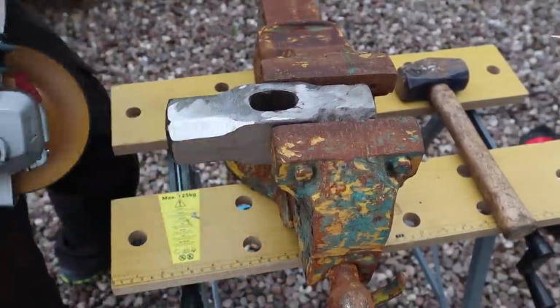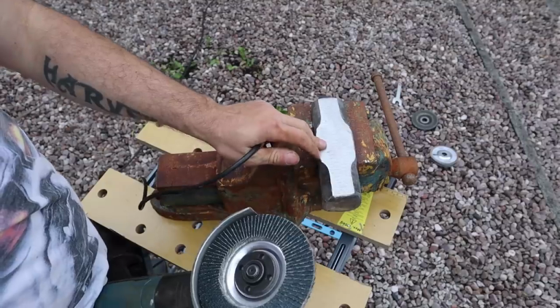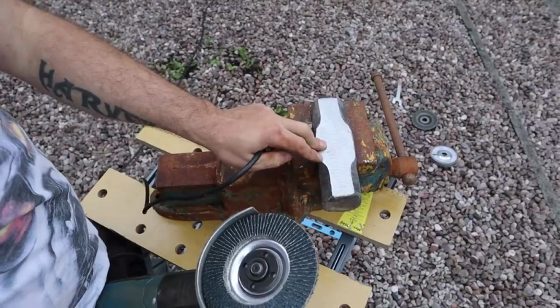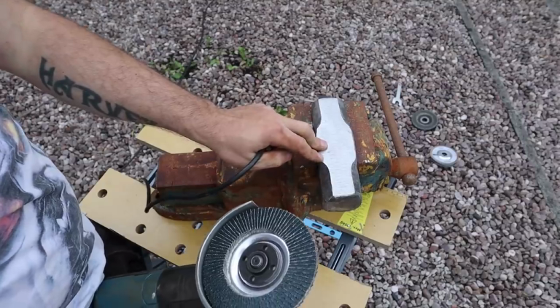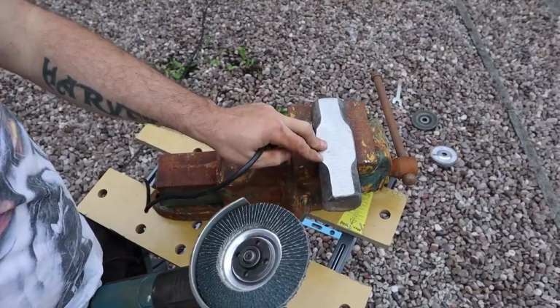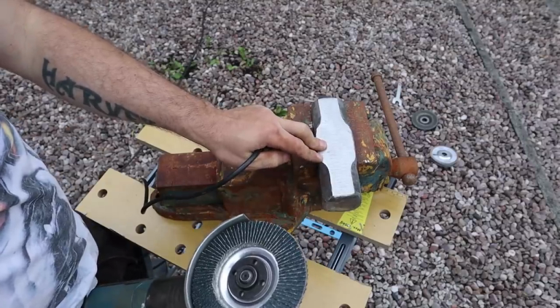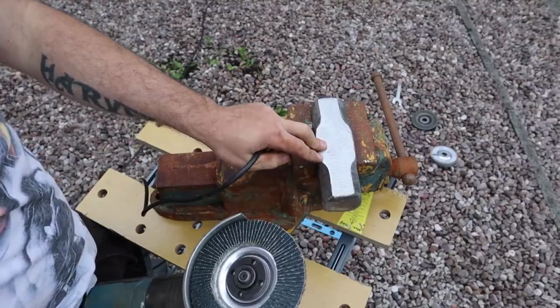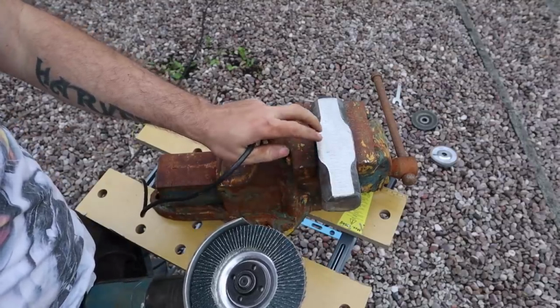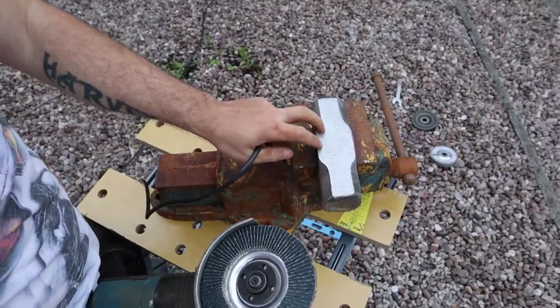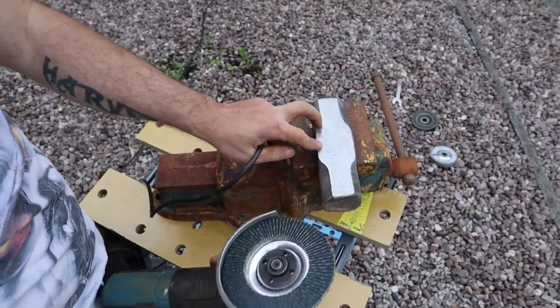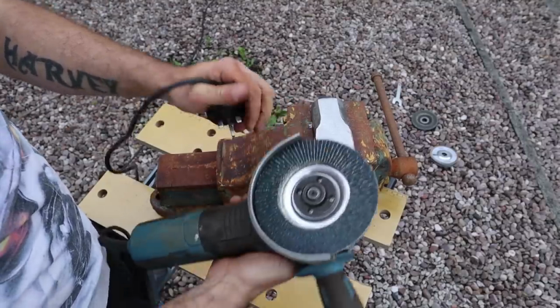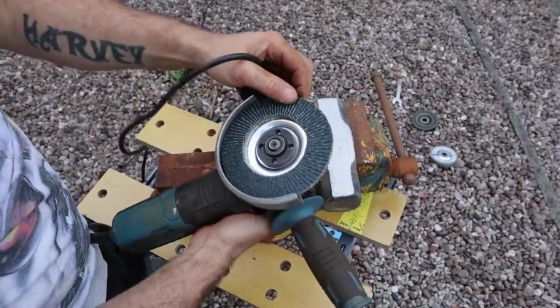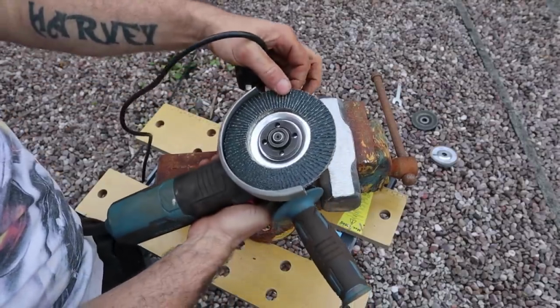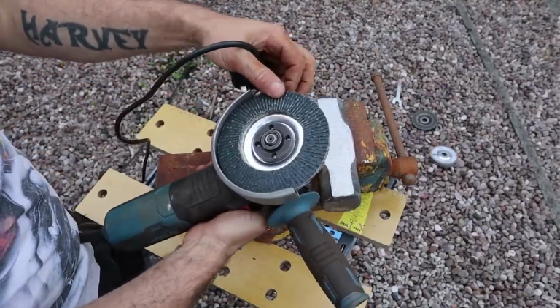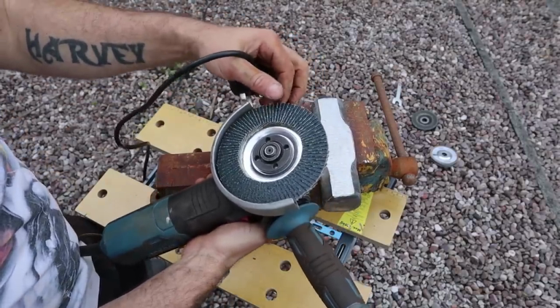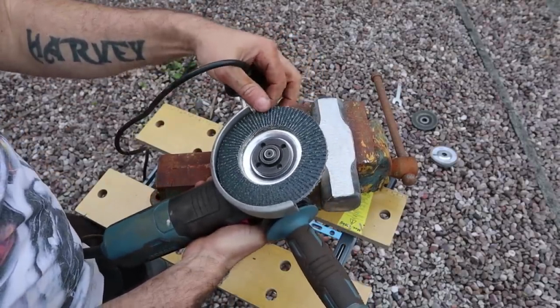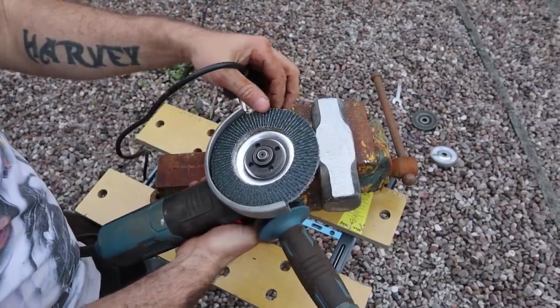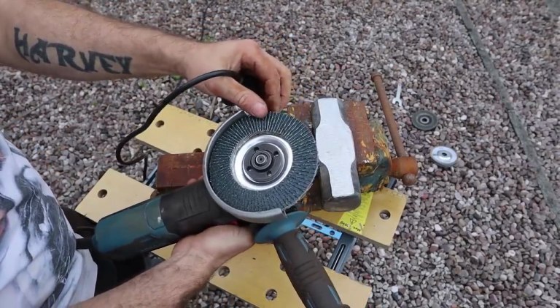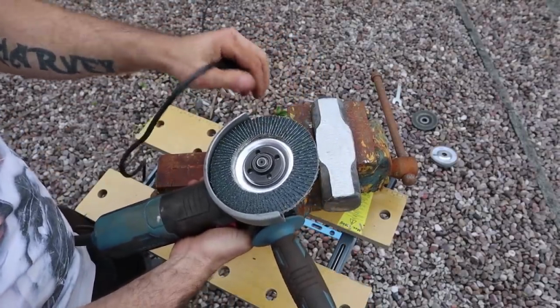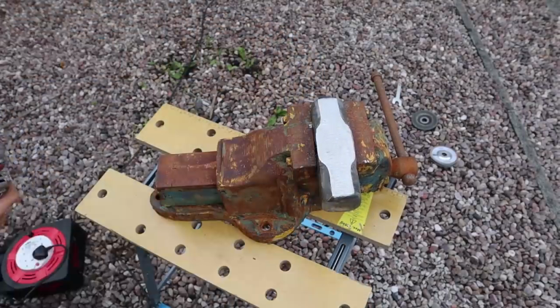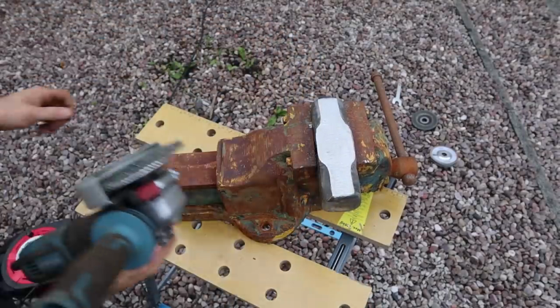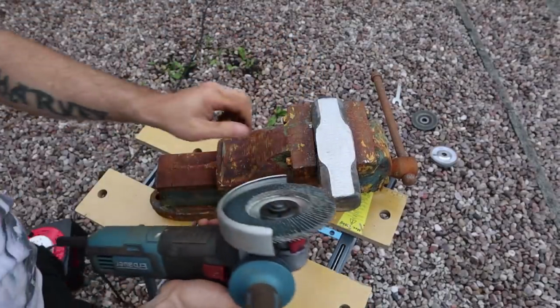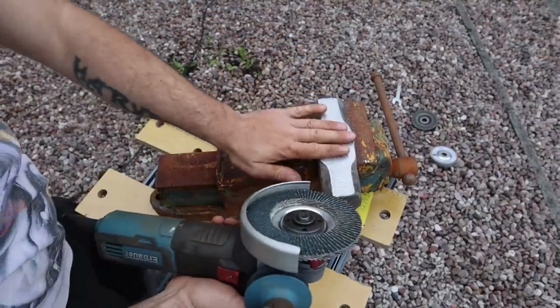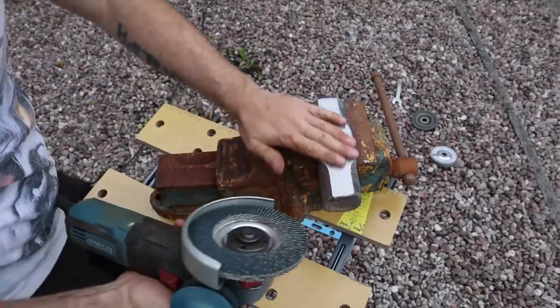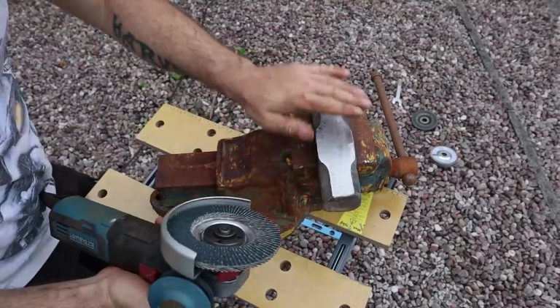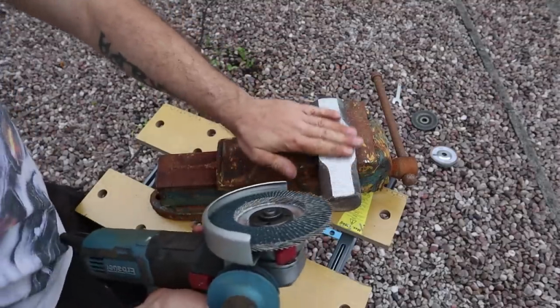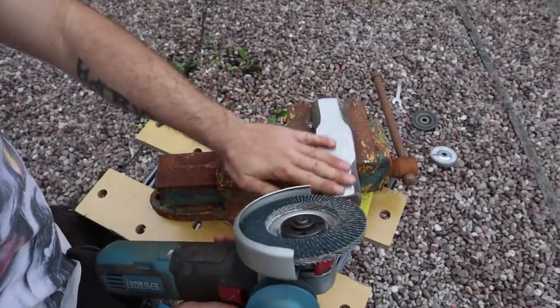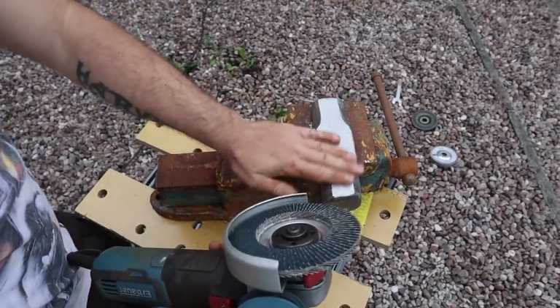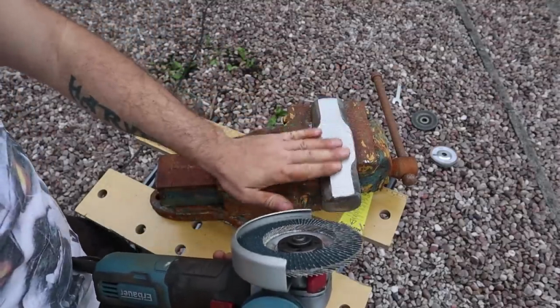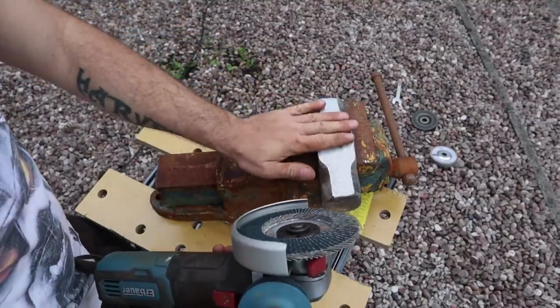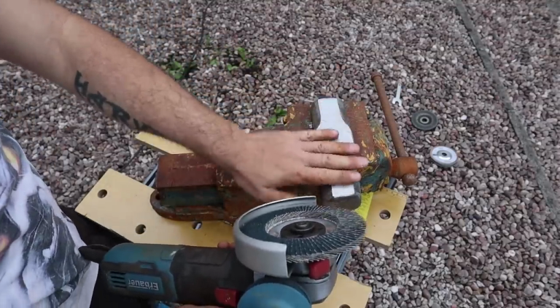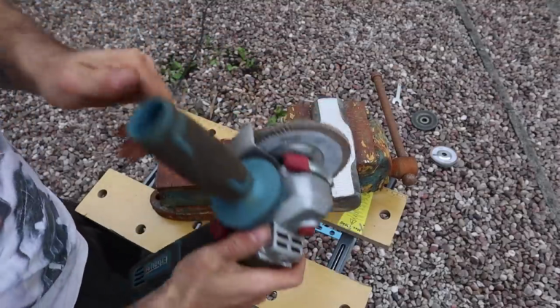I took all the imperfections out with a really coarse sanding disc, and now I'm using a 60-grit flappy wheel. The idea is to get as many of these scratches out as I can before I try and polish it.